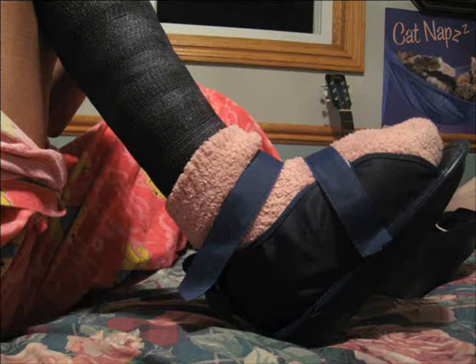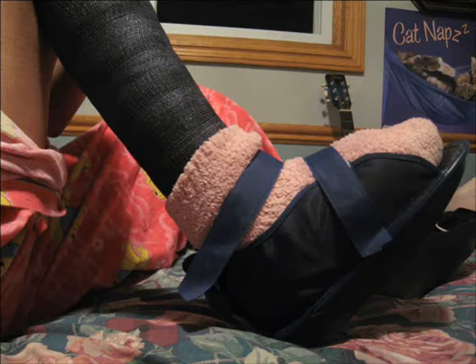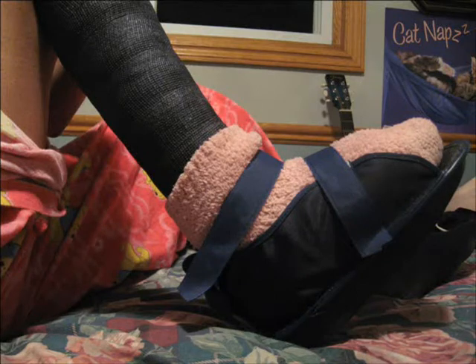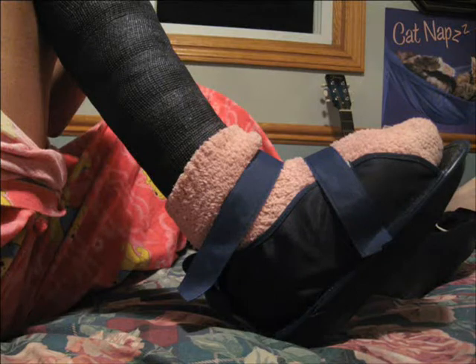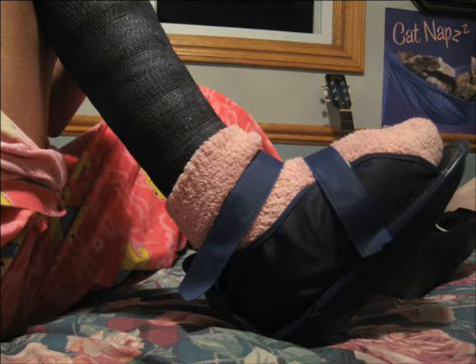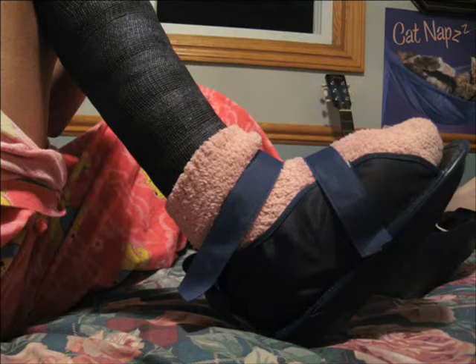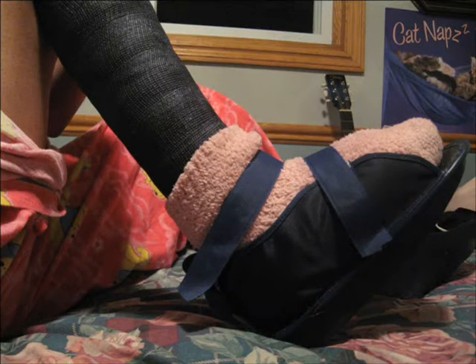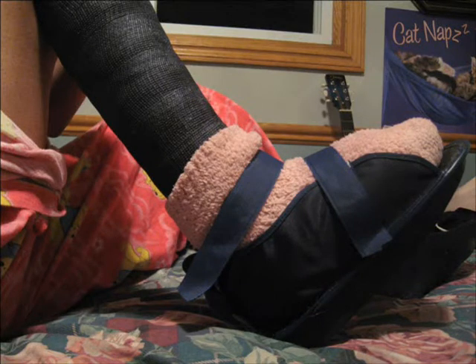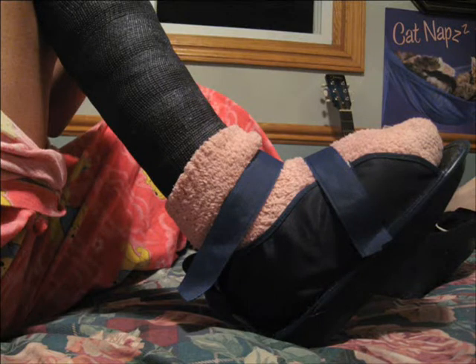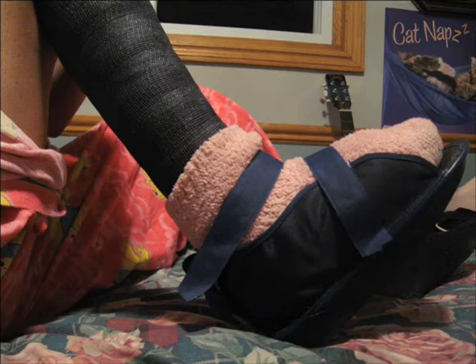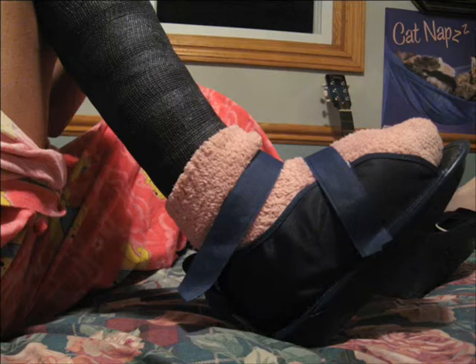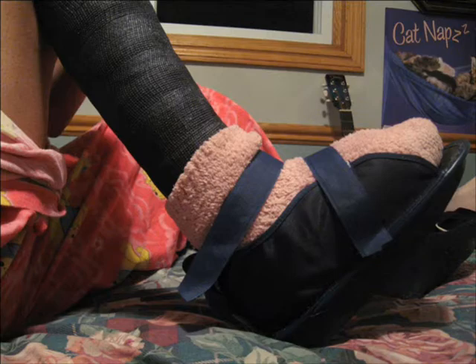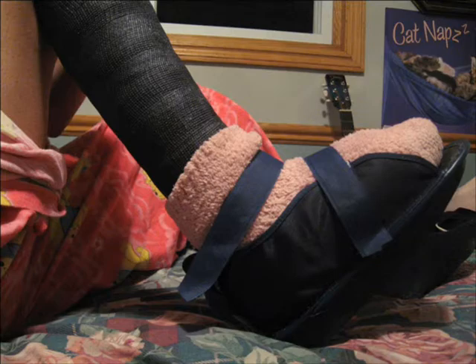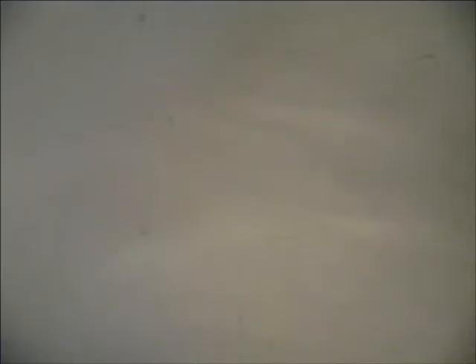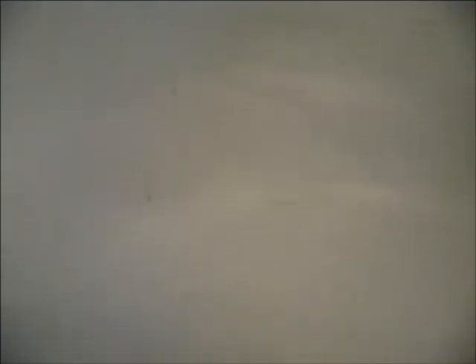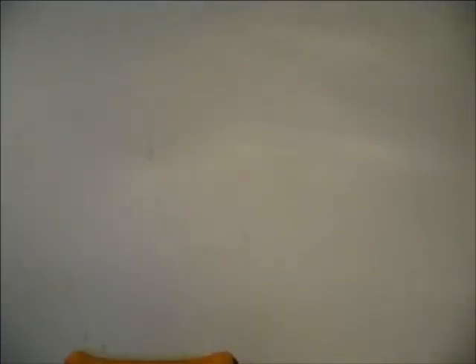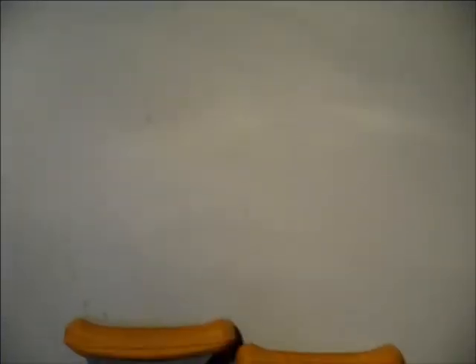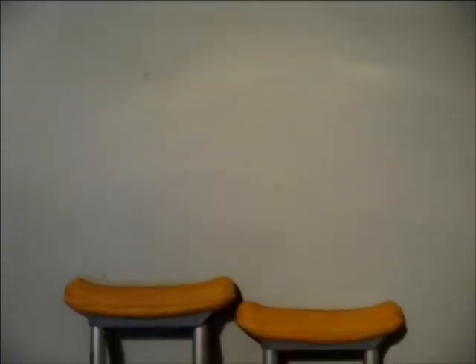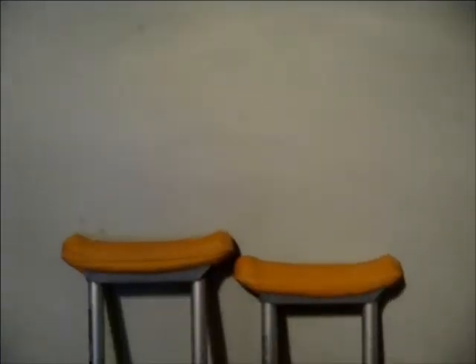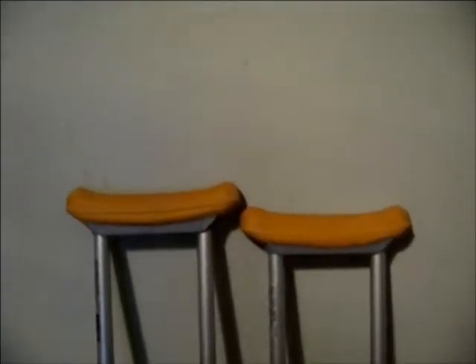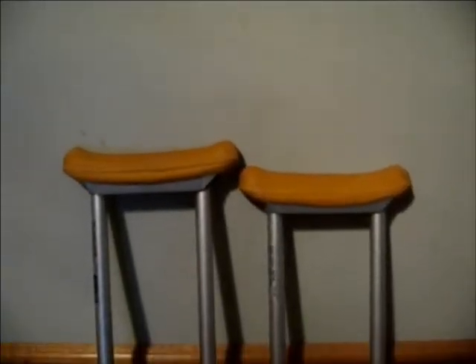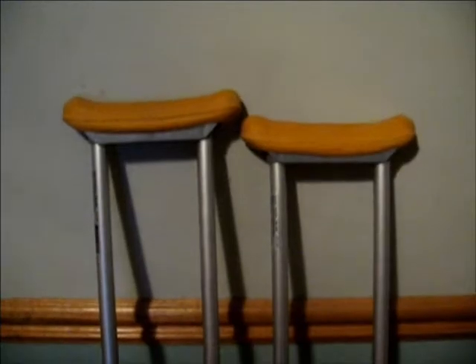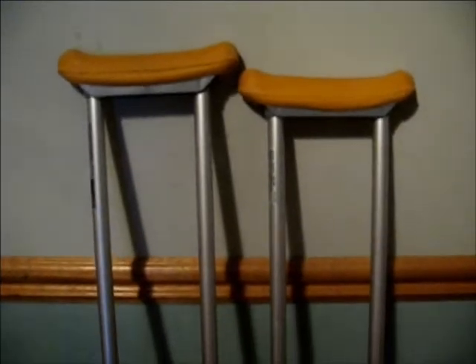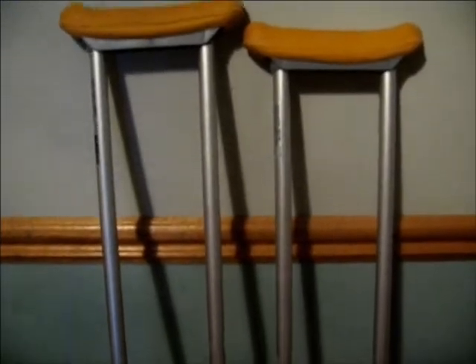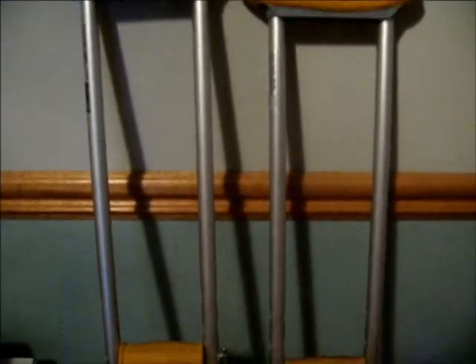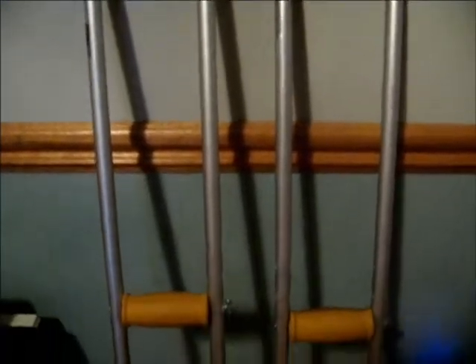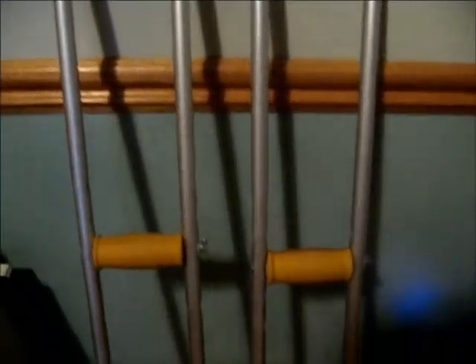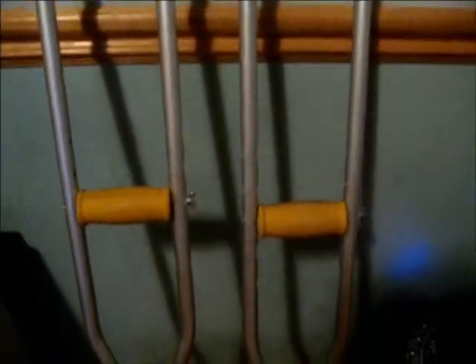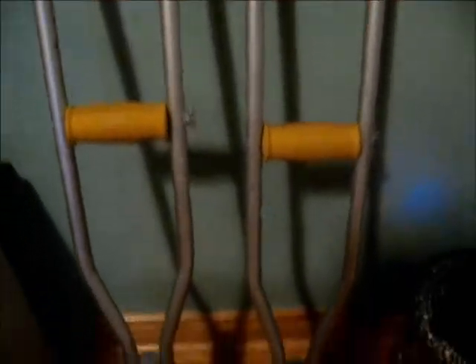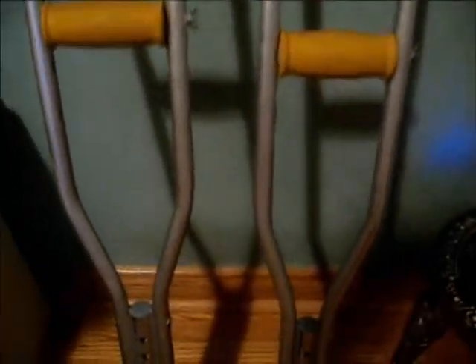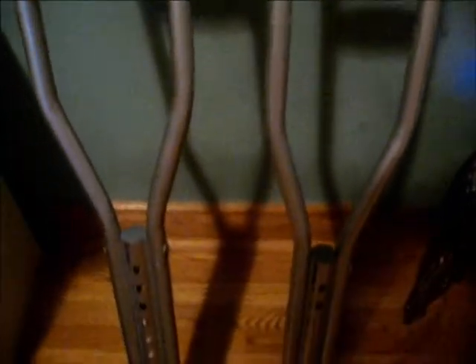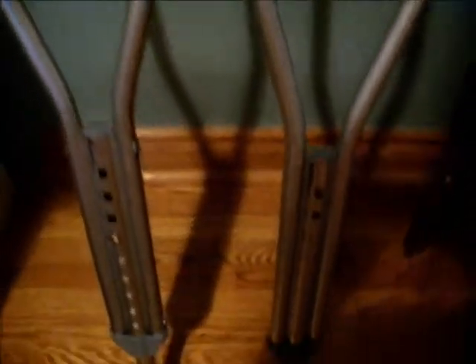Hi everybody. Today I'm going to be showing you how to put on this shoe, and I'm also going to be showing you how to walk with two crutches, one crutch, and just without crutches as well, because I know that can be hard sometimes.